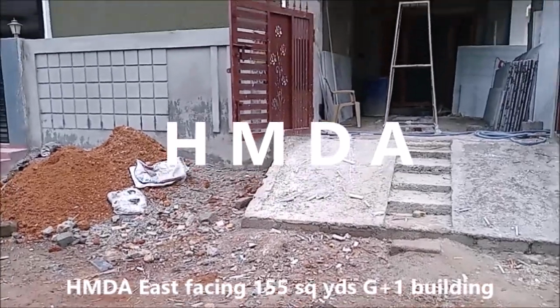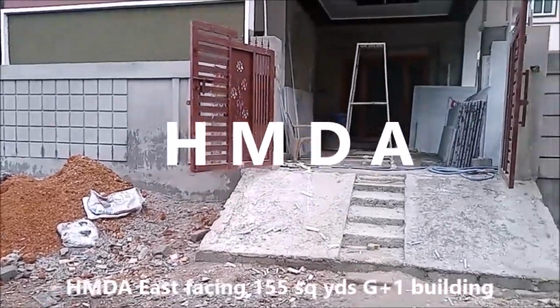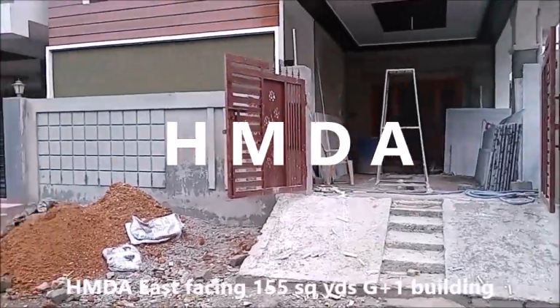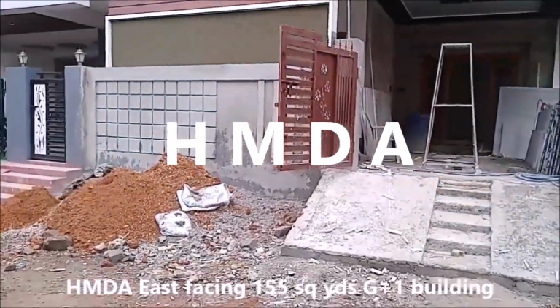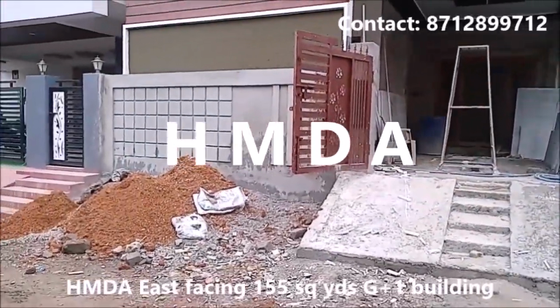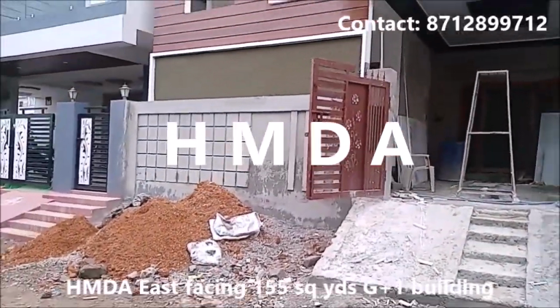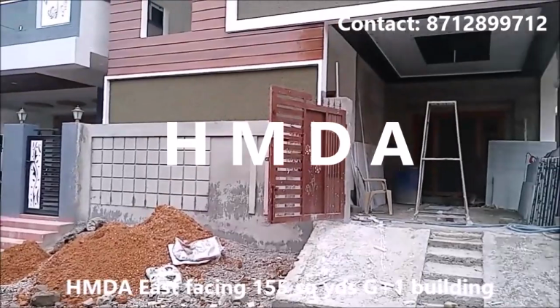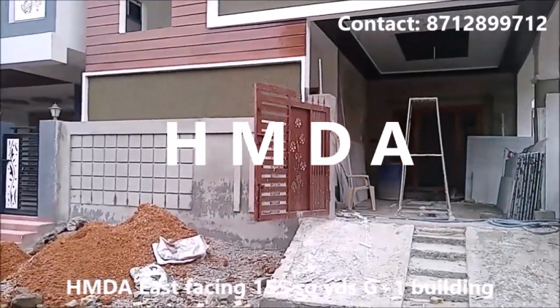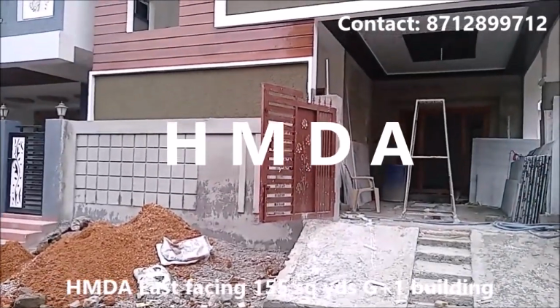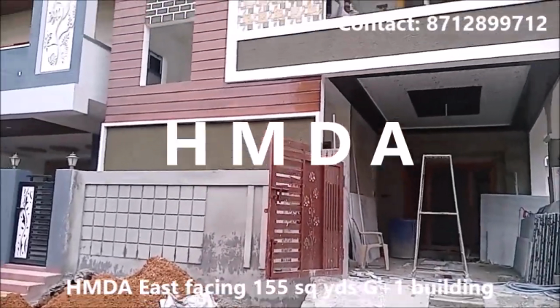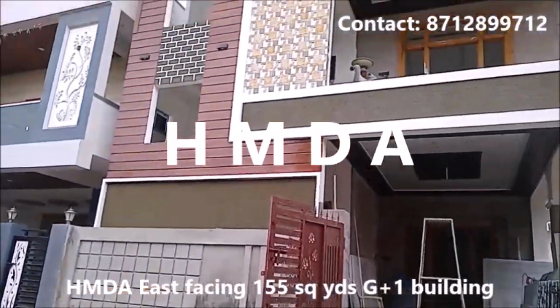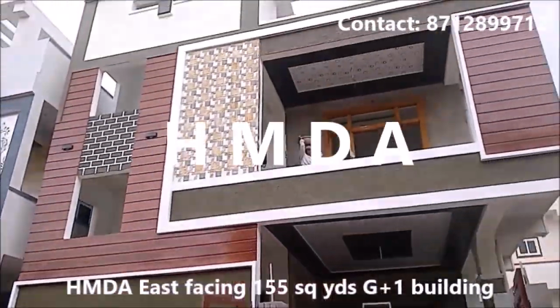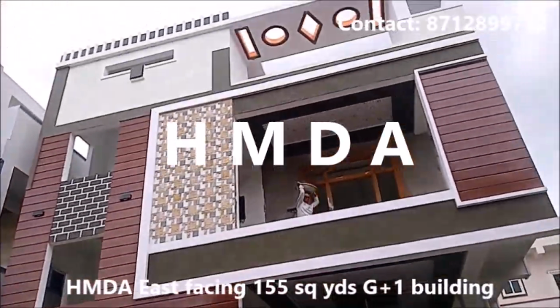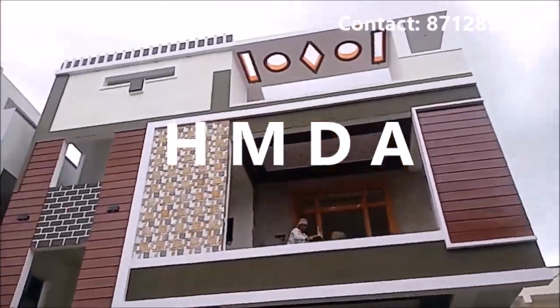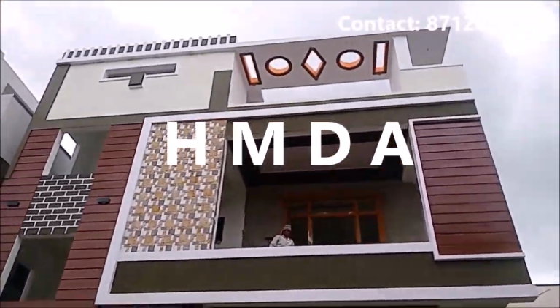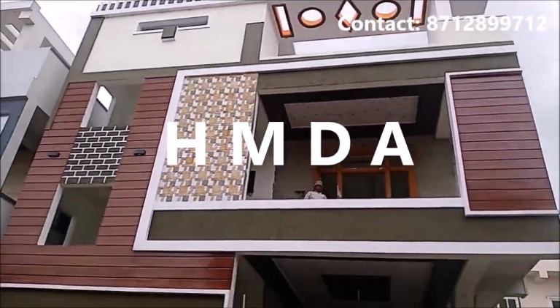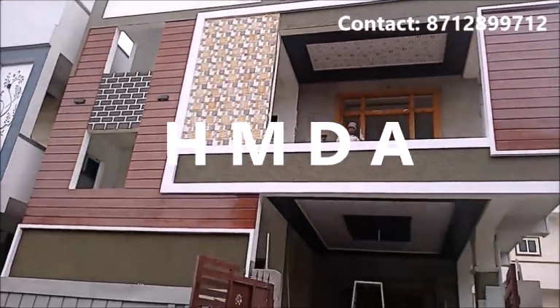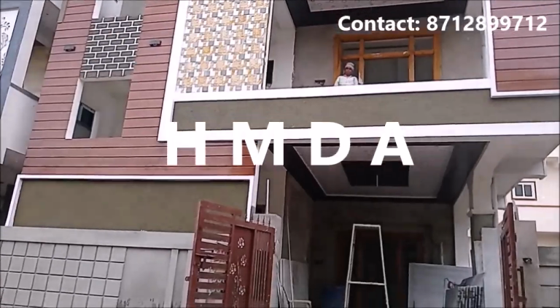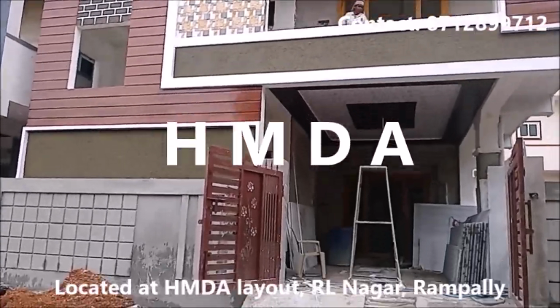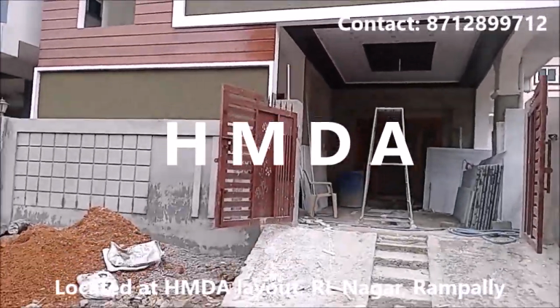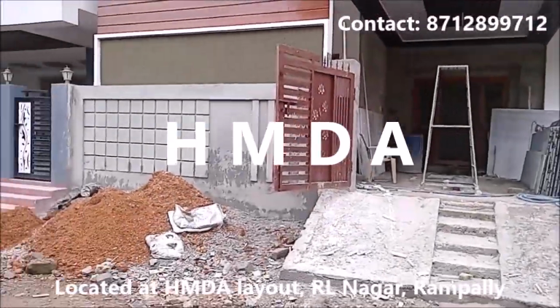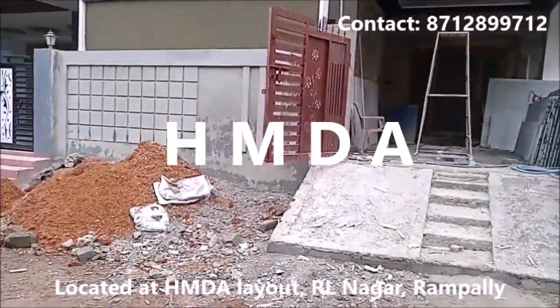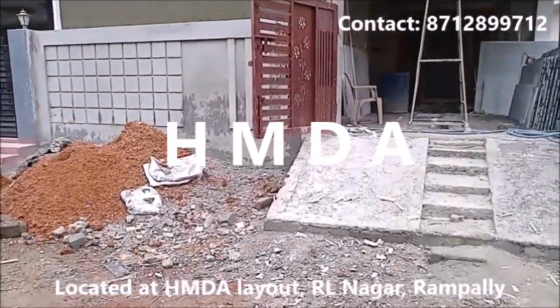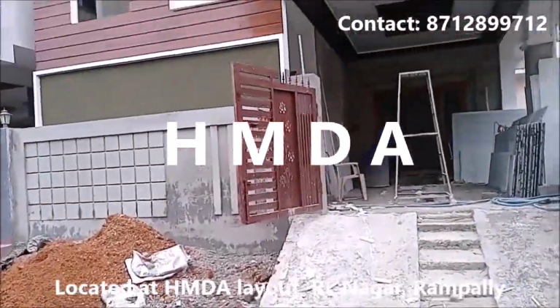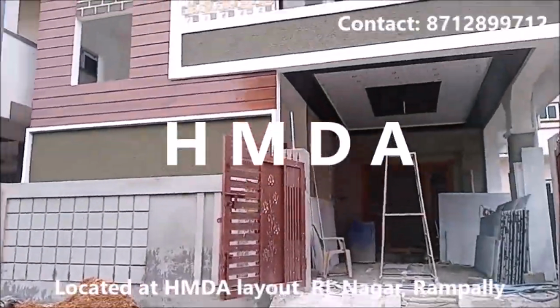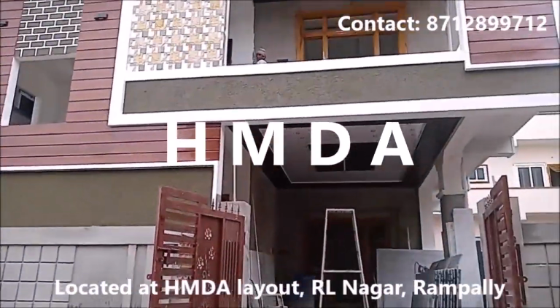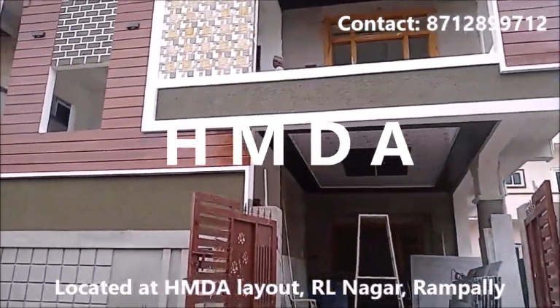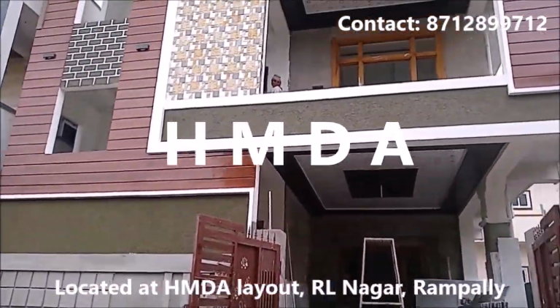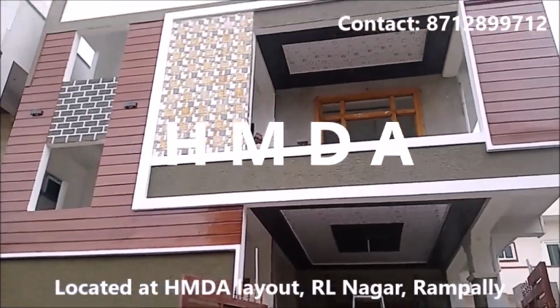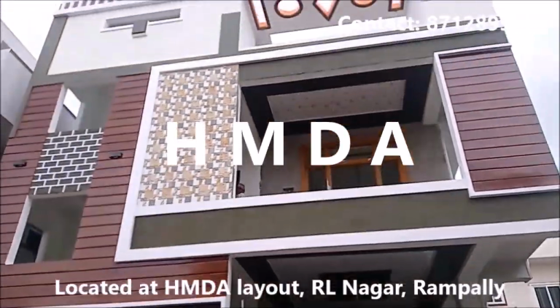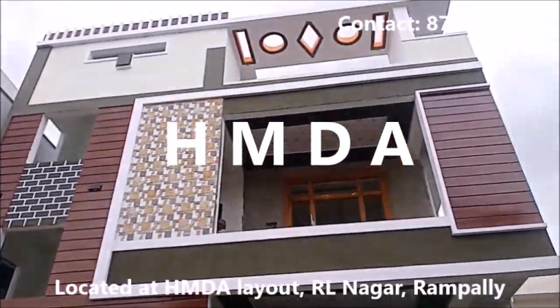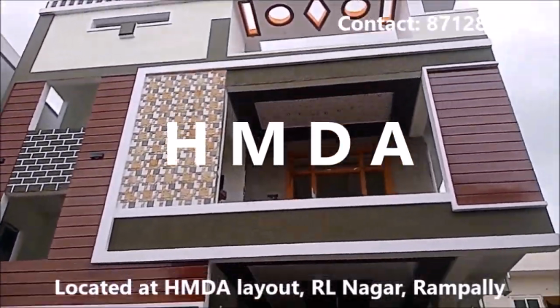Namaskaram Andi, independent house for sale channel ke swagatam. It is a 150 square yard G plus 1 east facing building. HMDA layout, Sinovas Nagar, Aral Nagar.